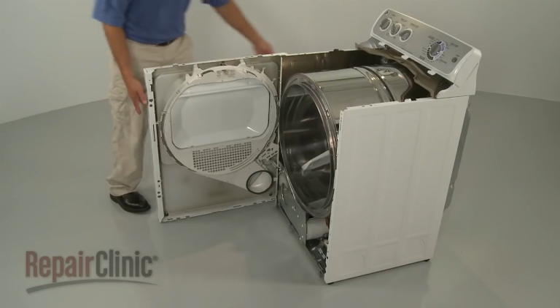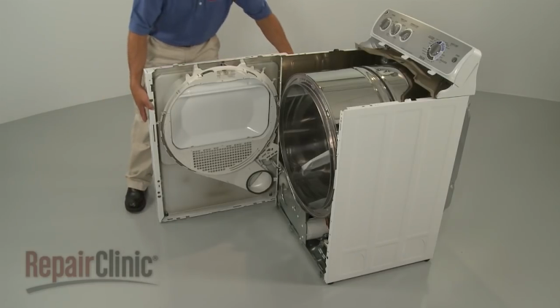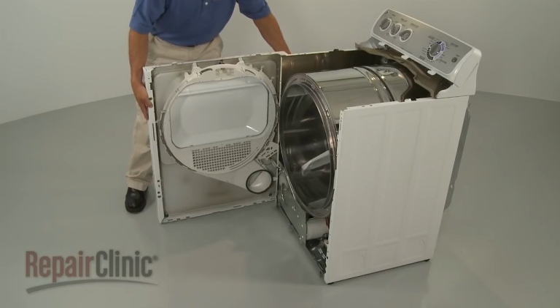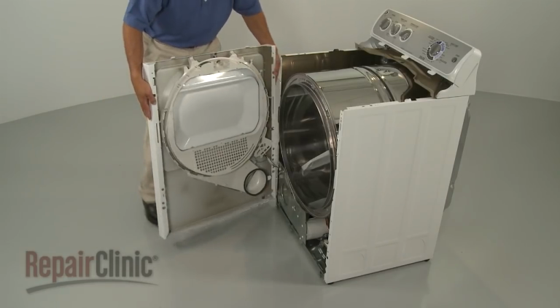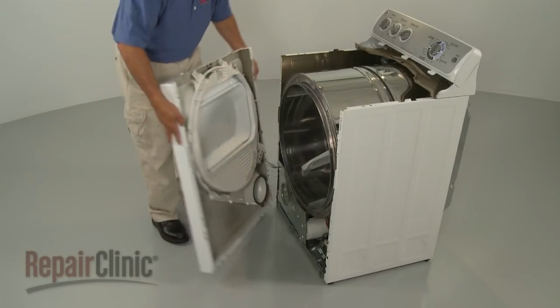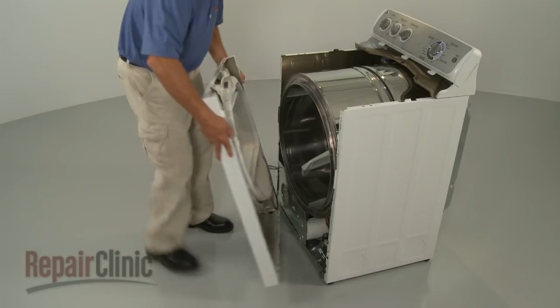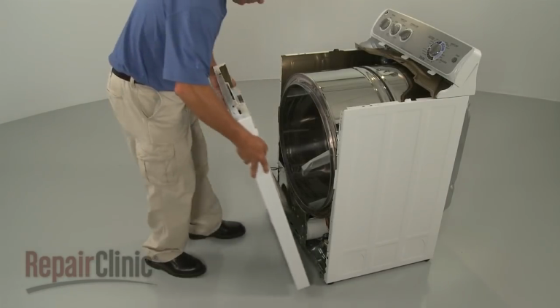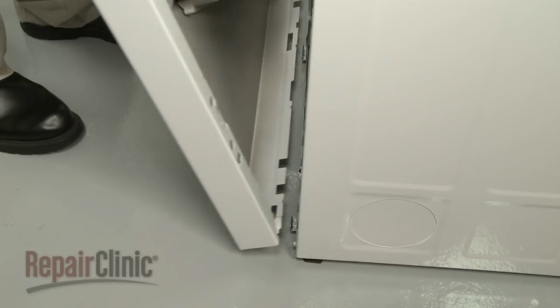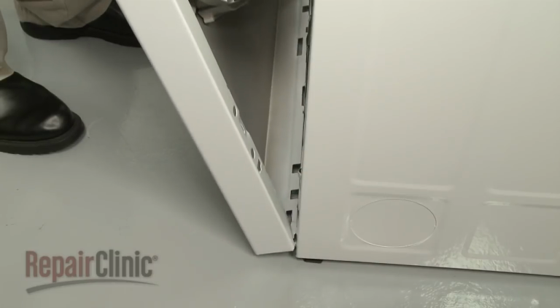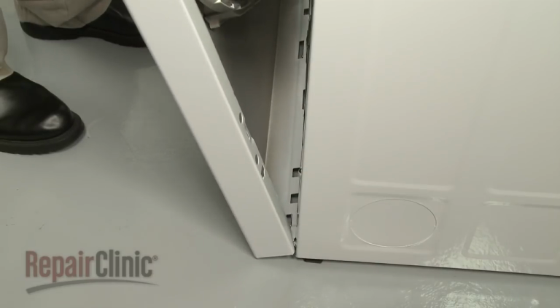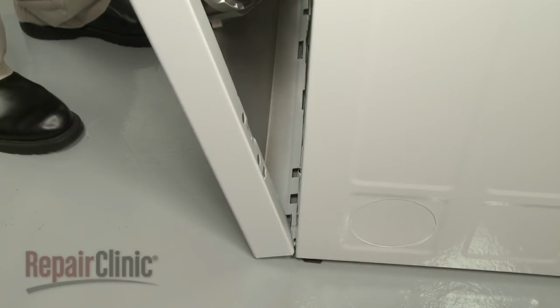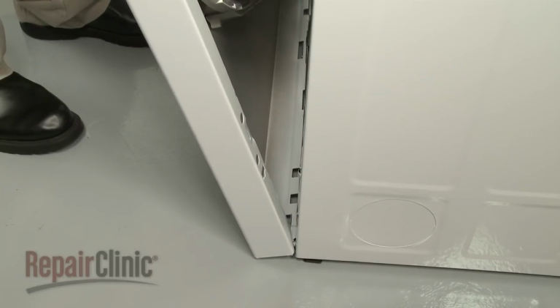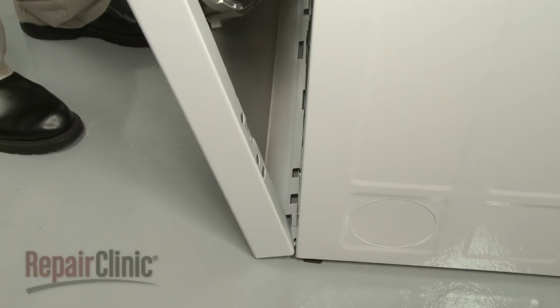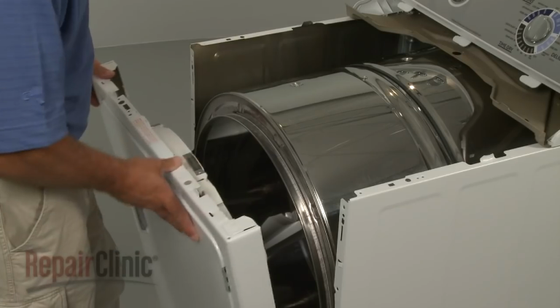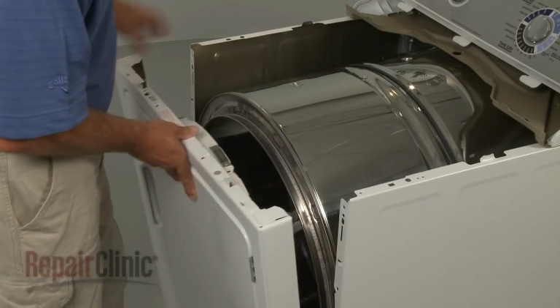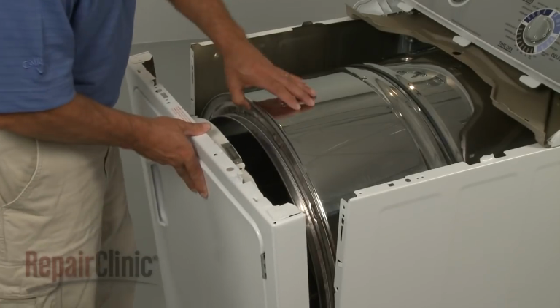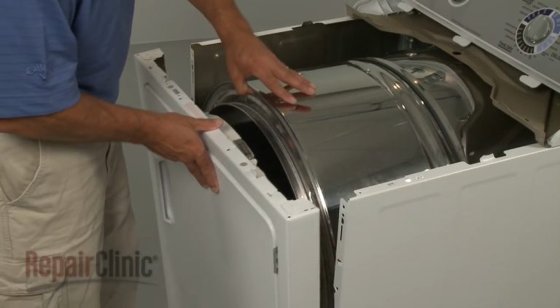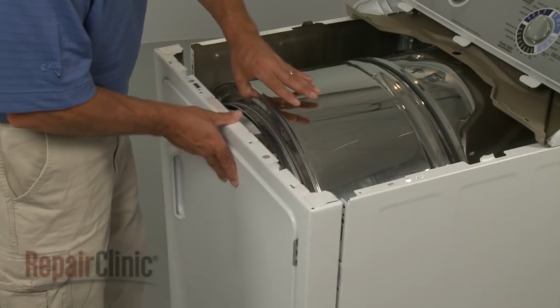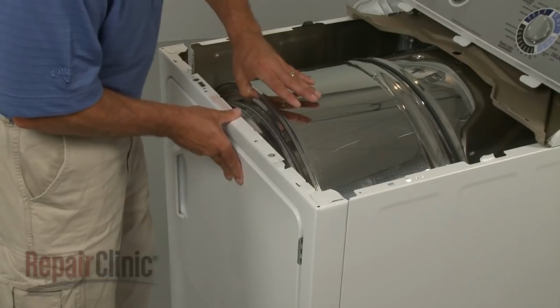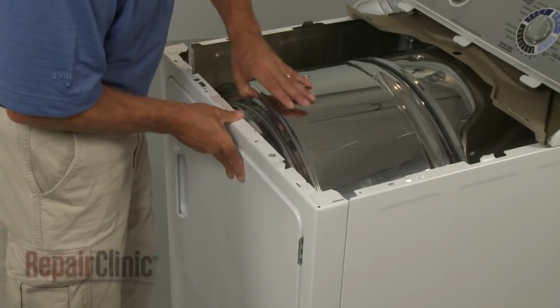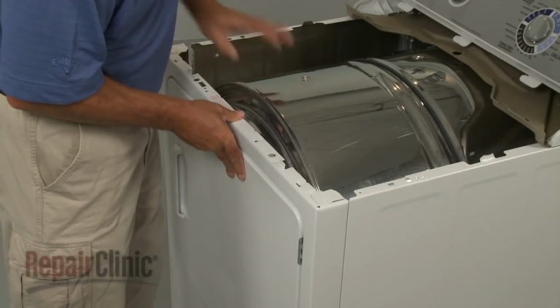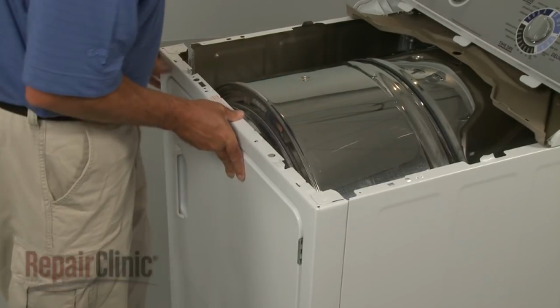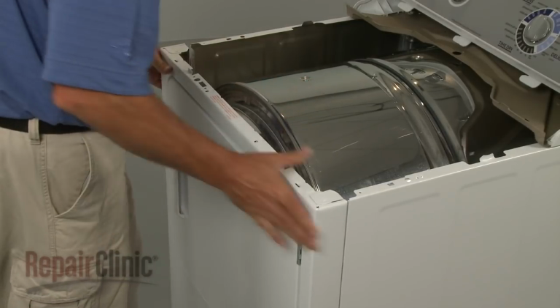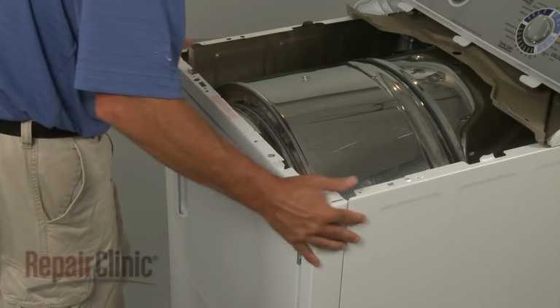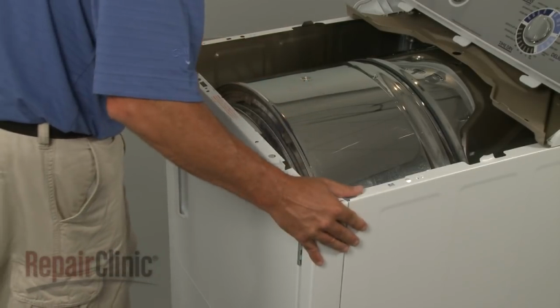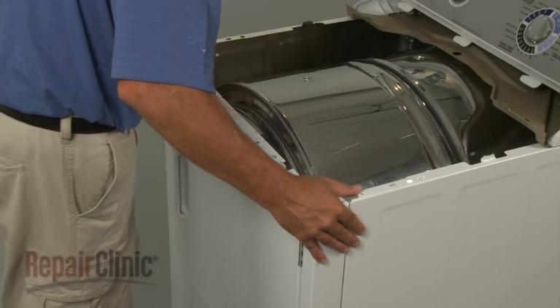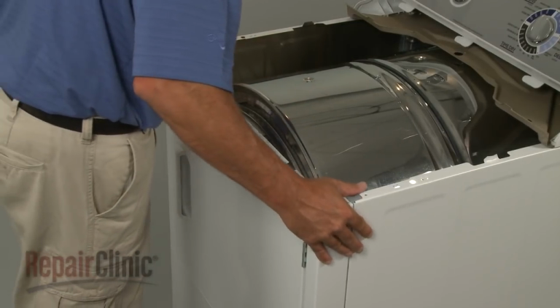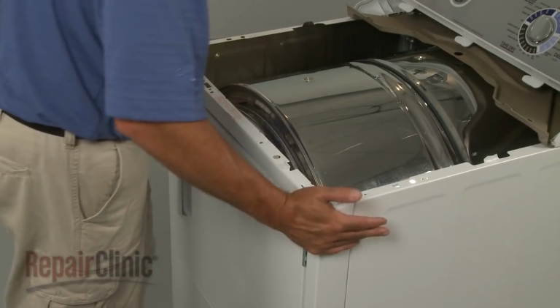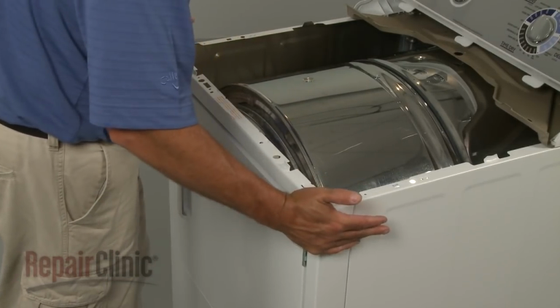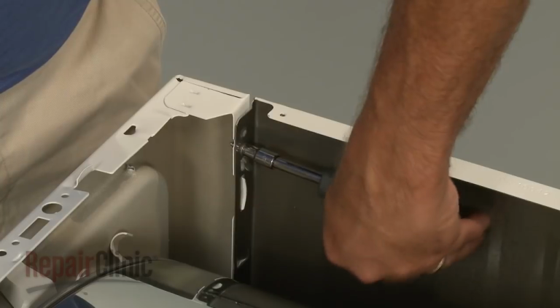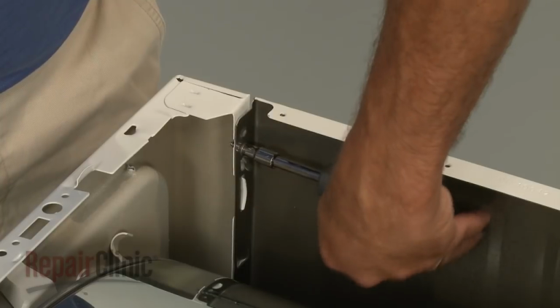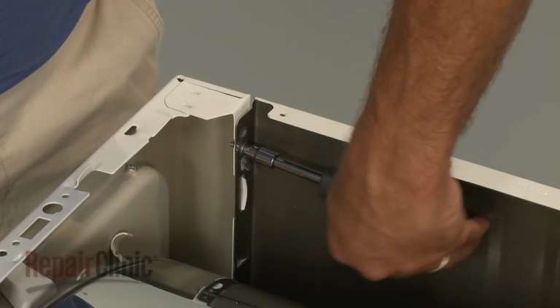Reposition the front panel by first aligning the tabs in the base with the slots in the panel. Now lift up the drum and snap the front panel into place. Secure the screws.